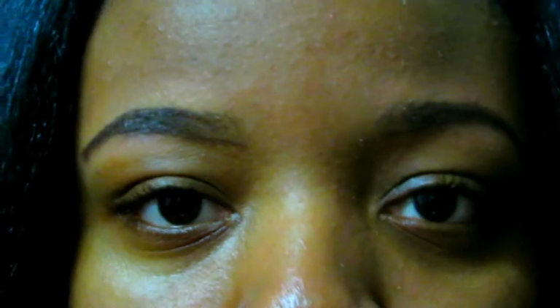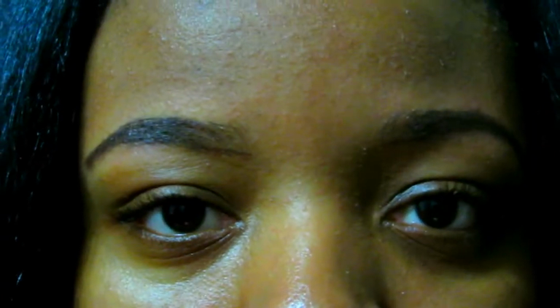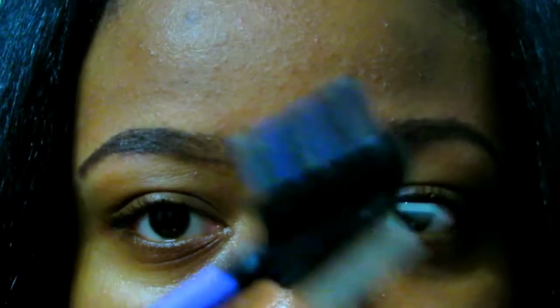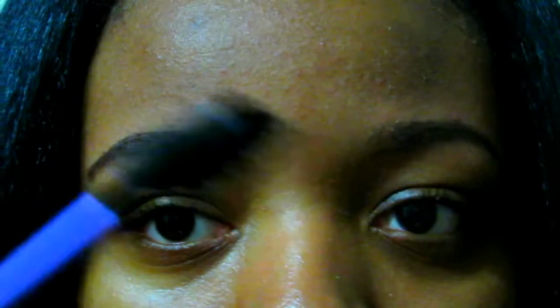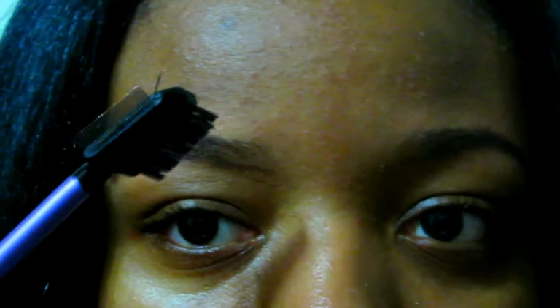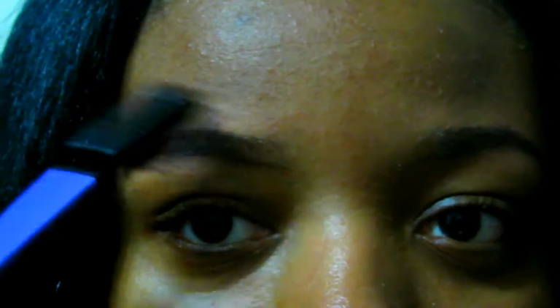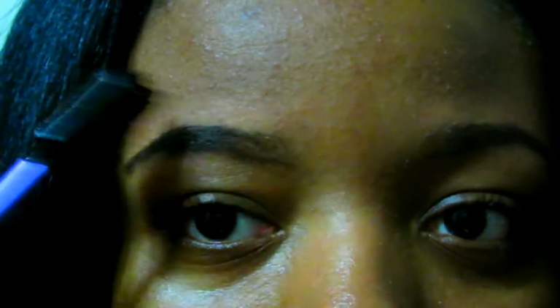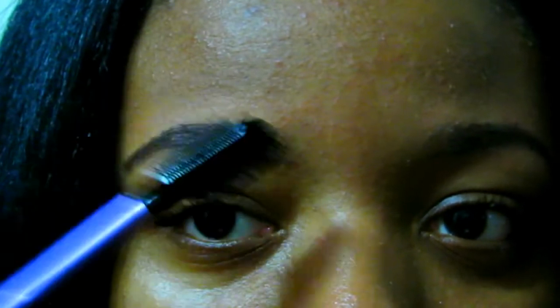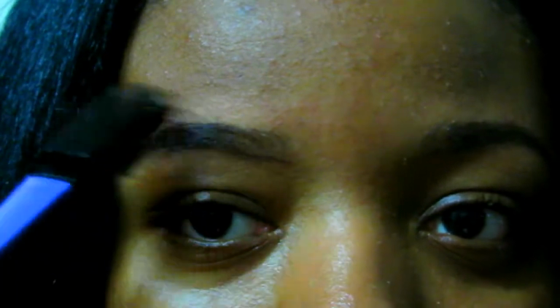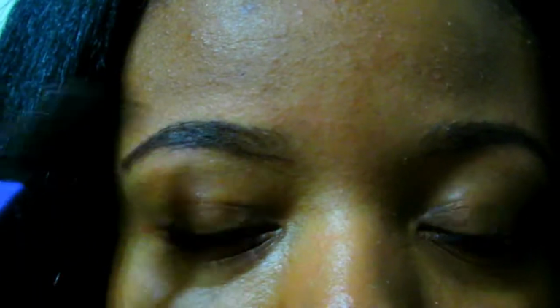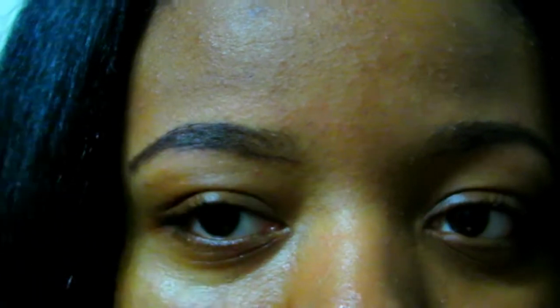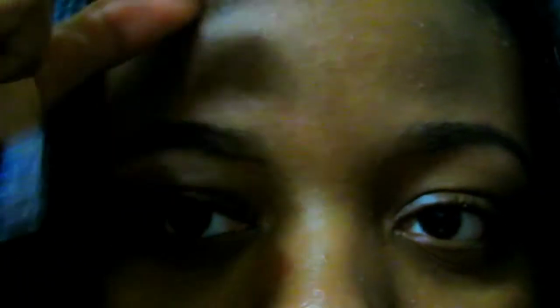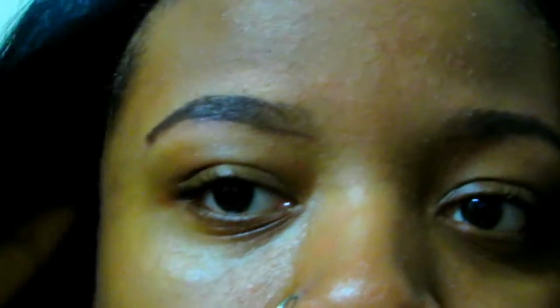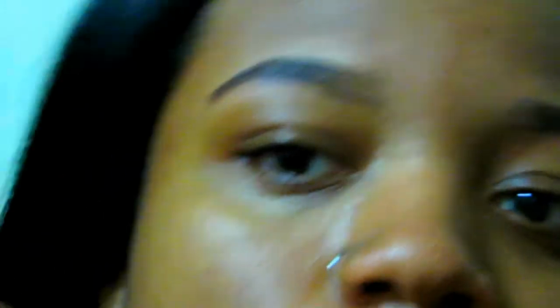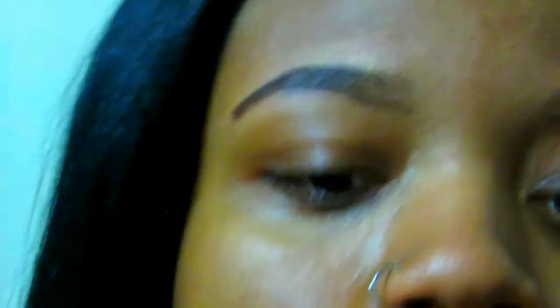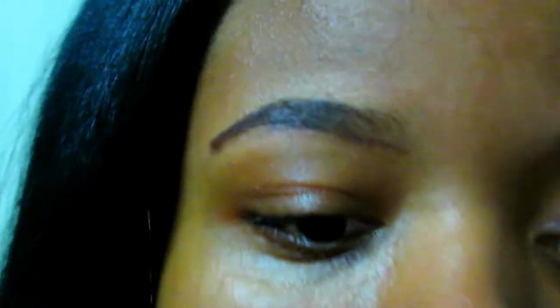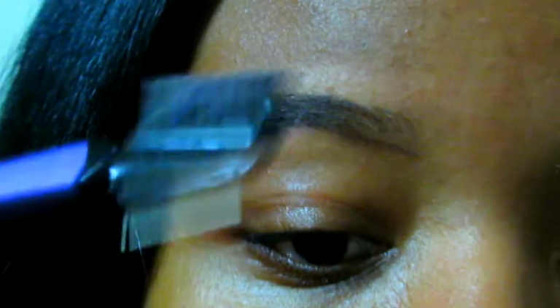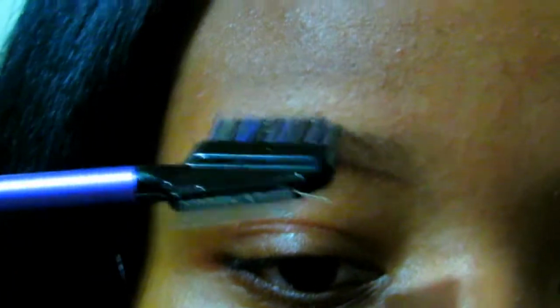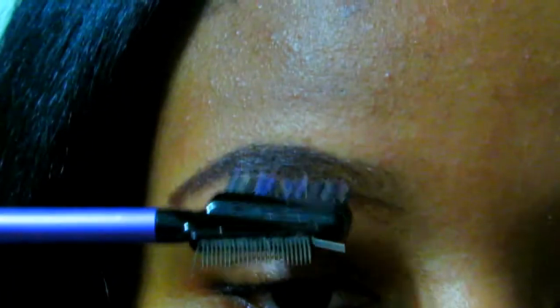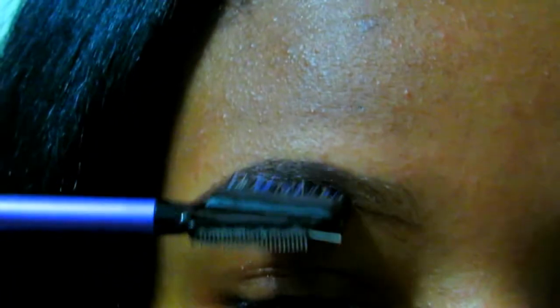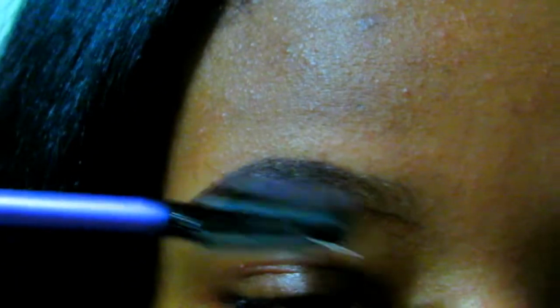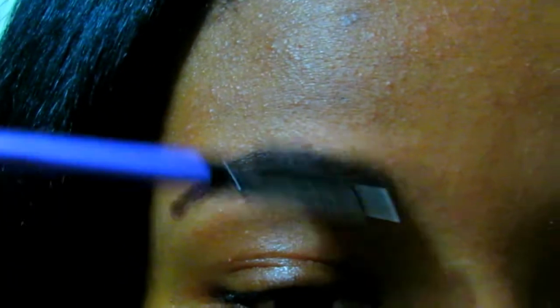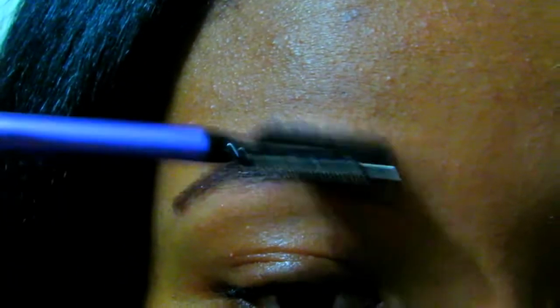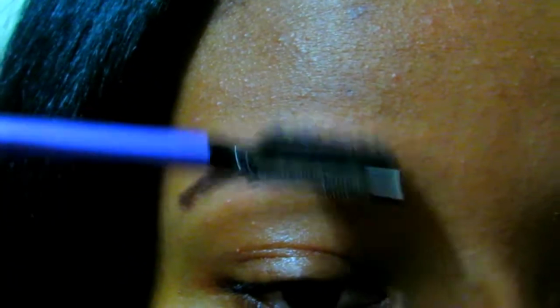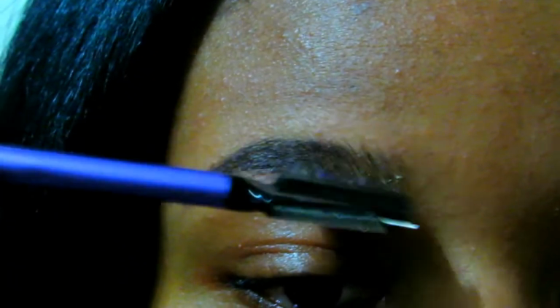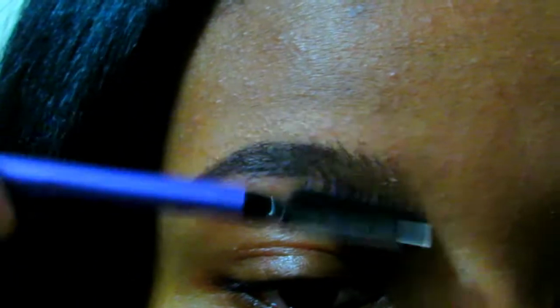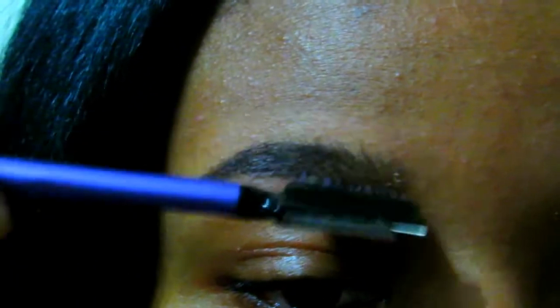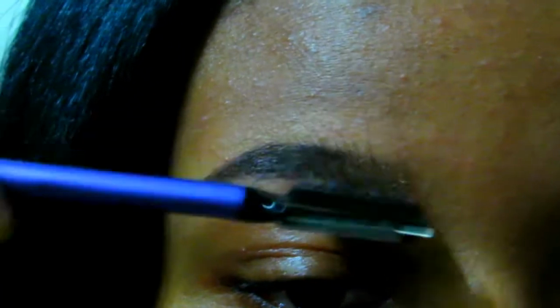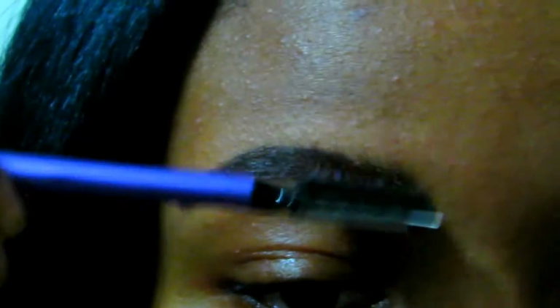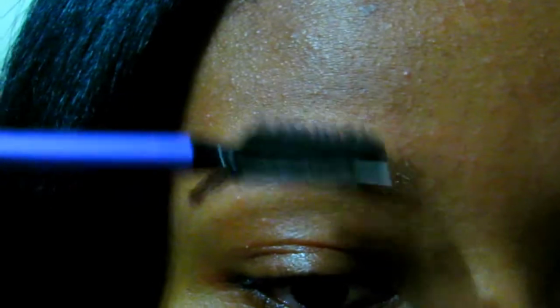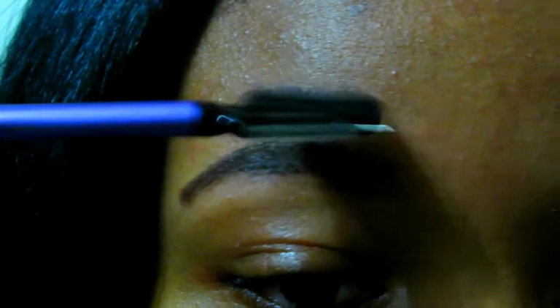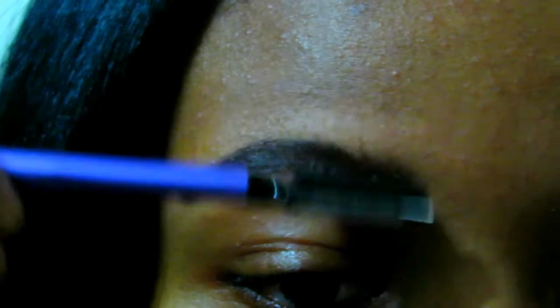Now I'm going to take that brow brush and fill out the rest of my brow just so I won't be missing any open parts or anything like that.